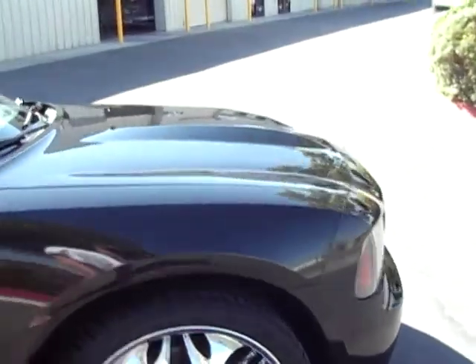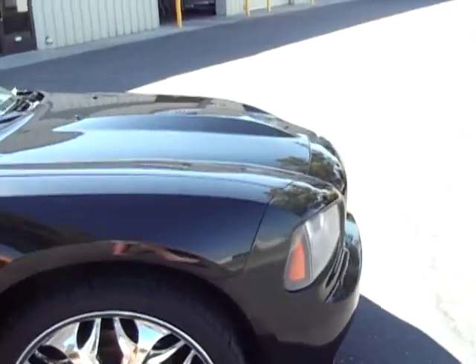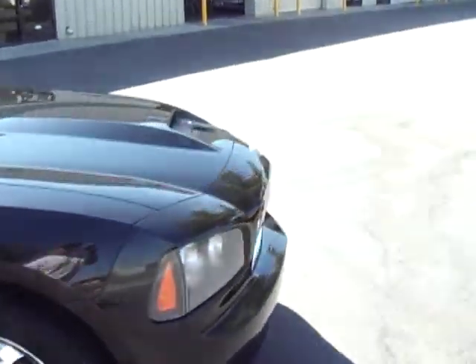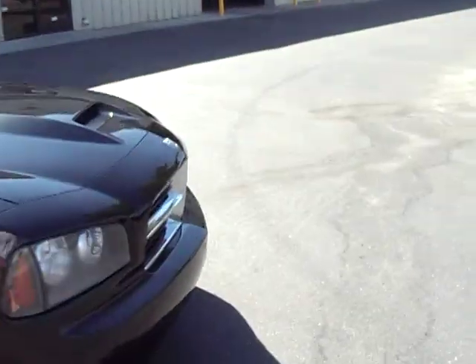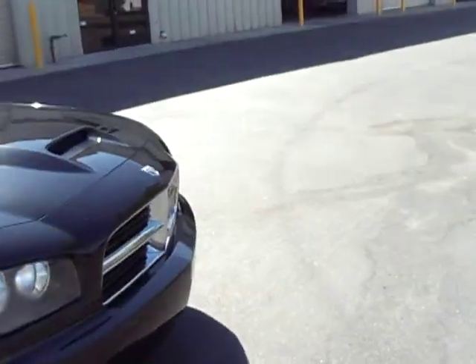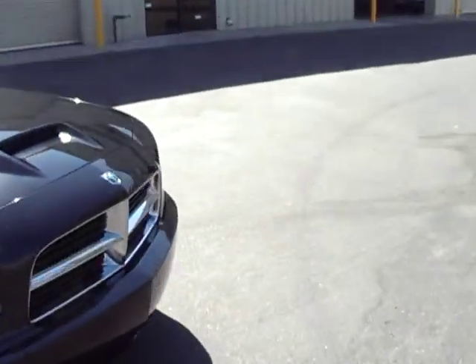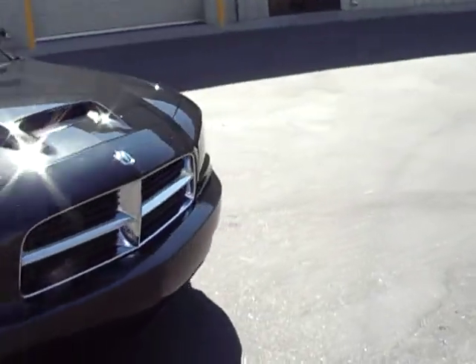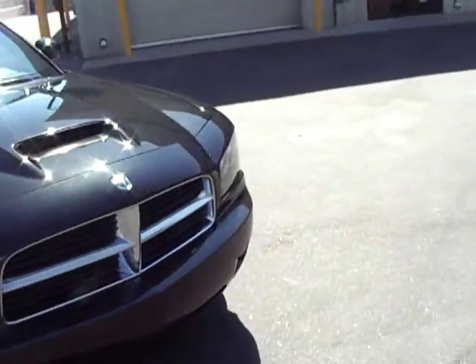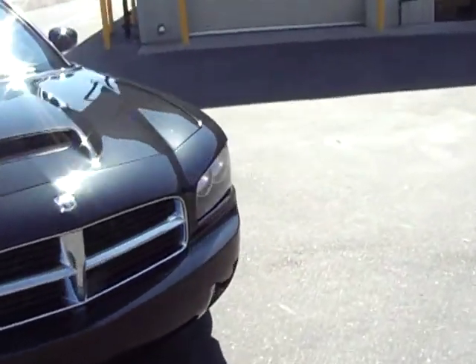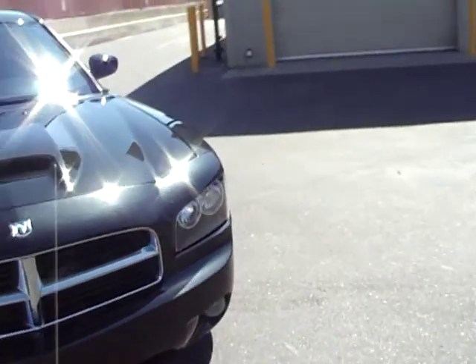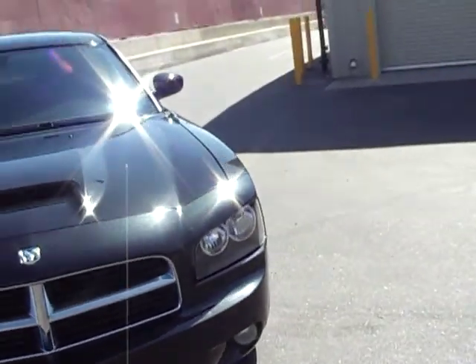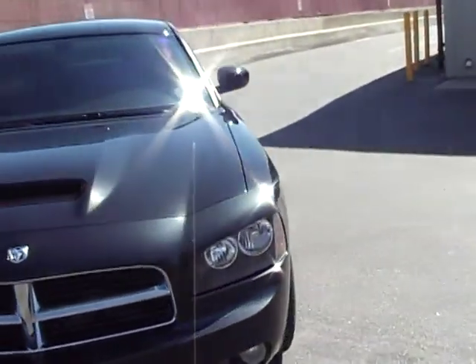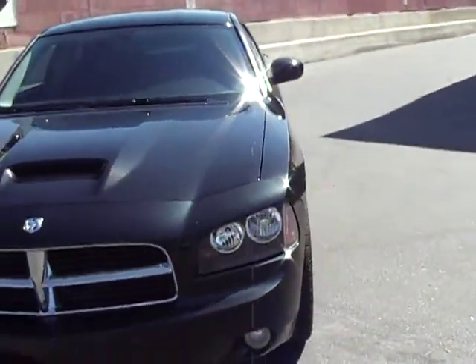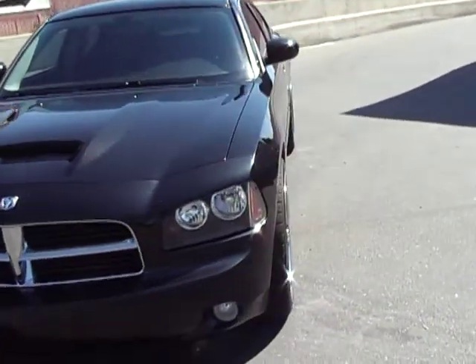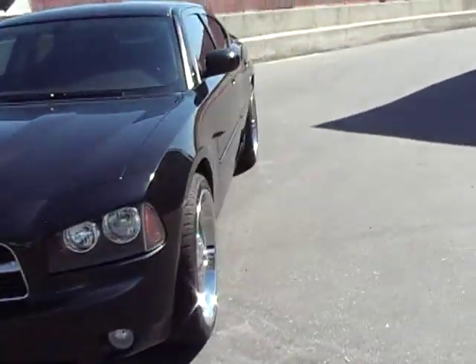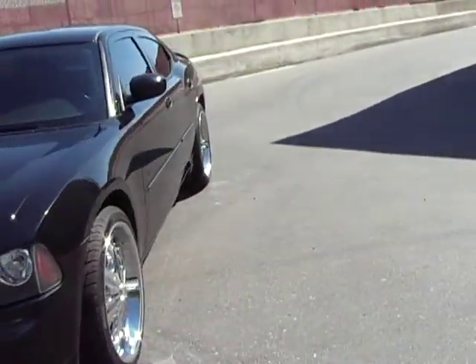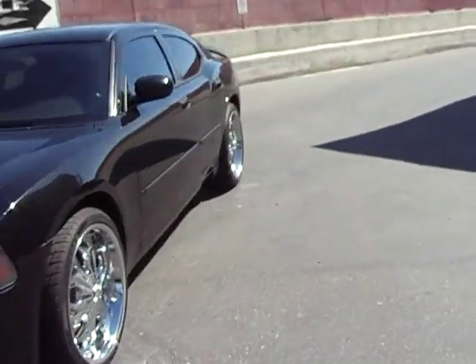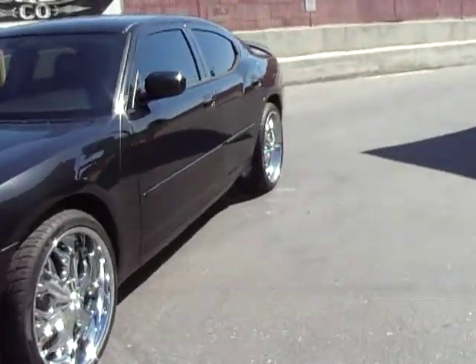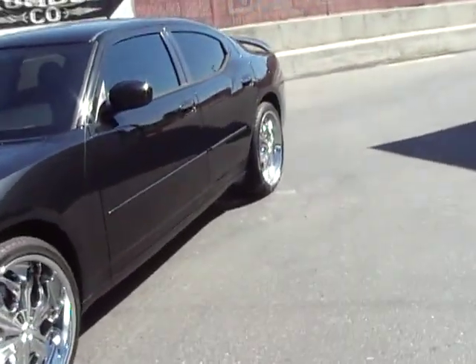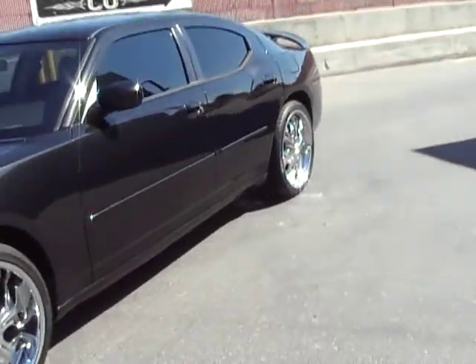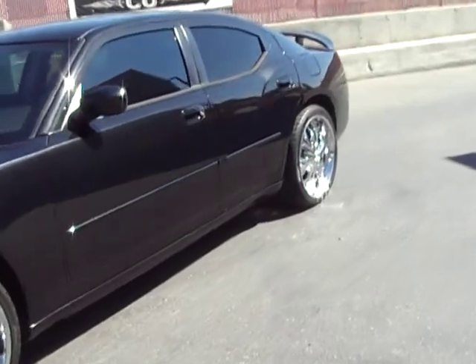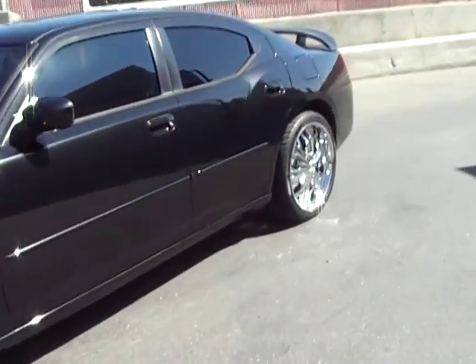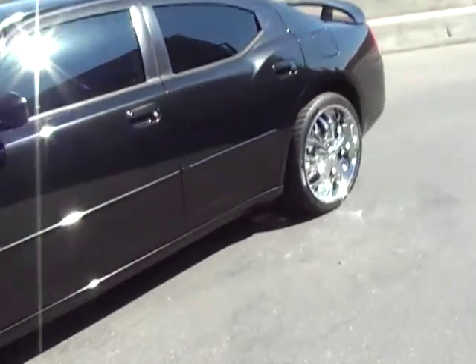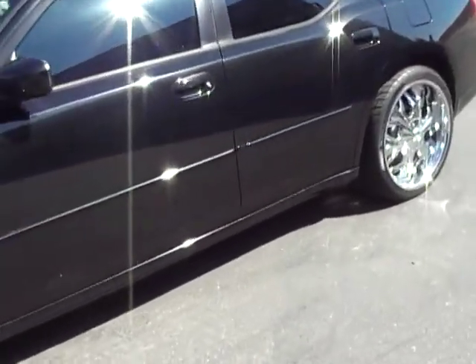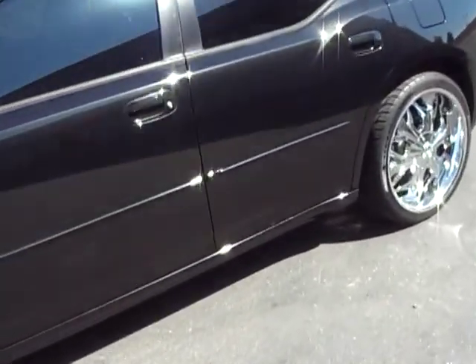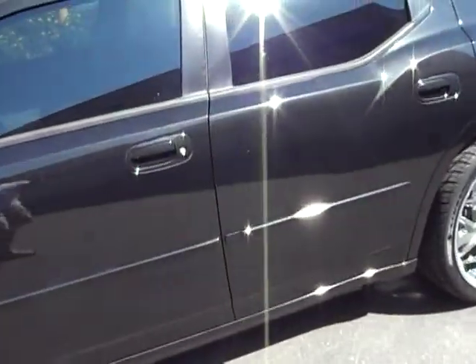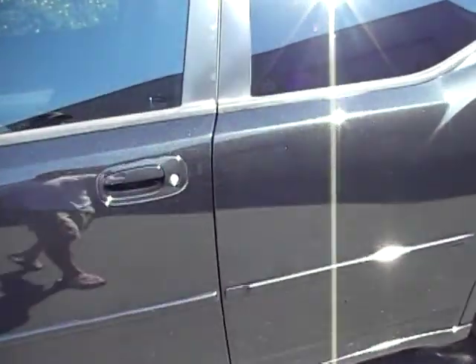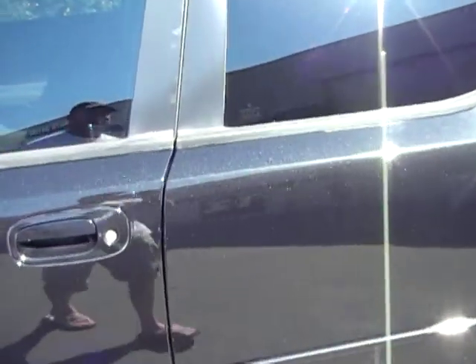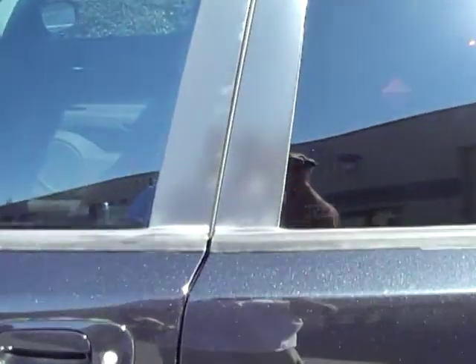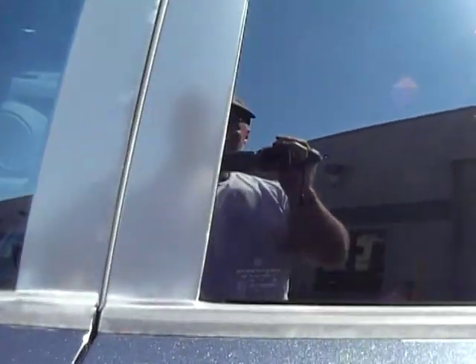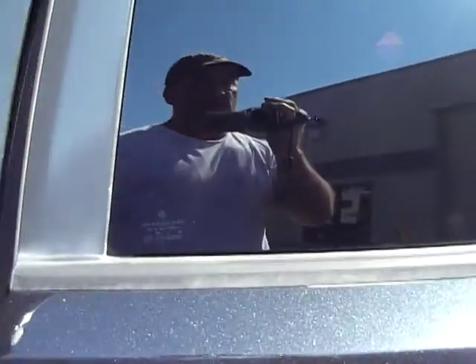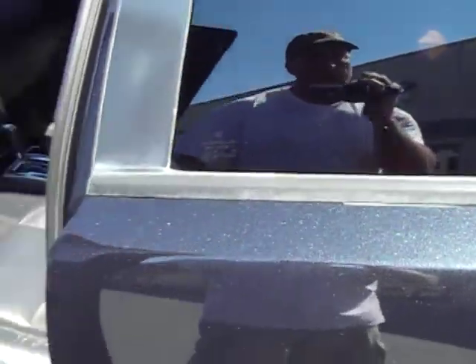As we spin around here, see the hood scoop? Very tasteful — not gaudy and overdone. Let's go in and start this thing. It does have an upgraded exhaust — again, tasteful, not gaudy.